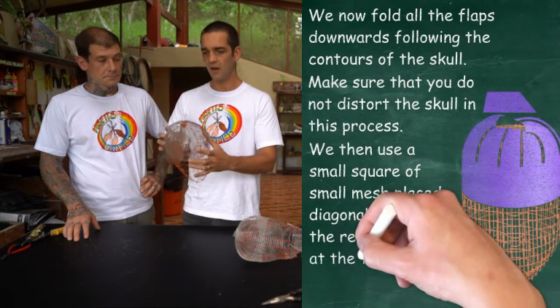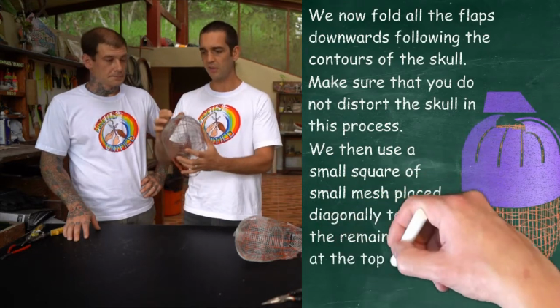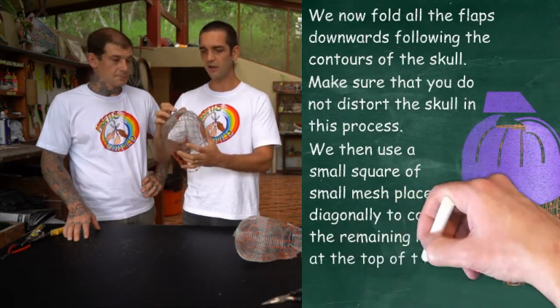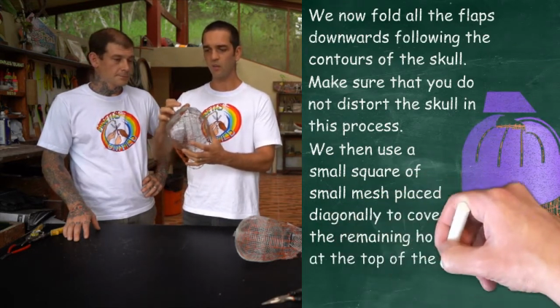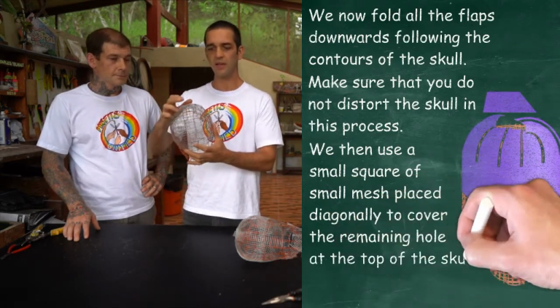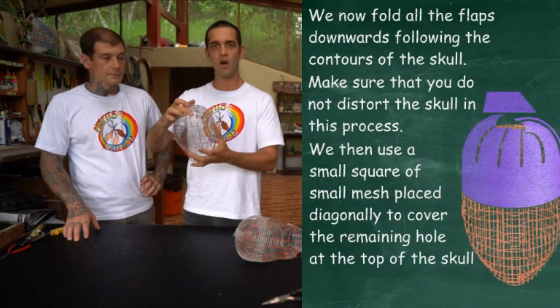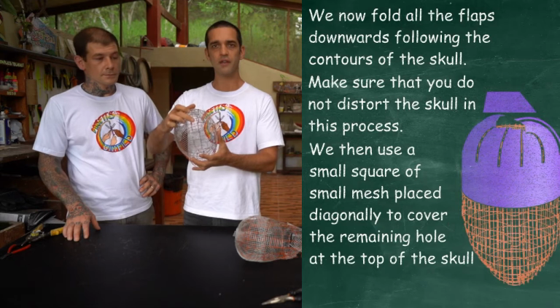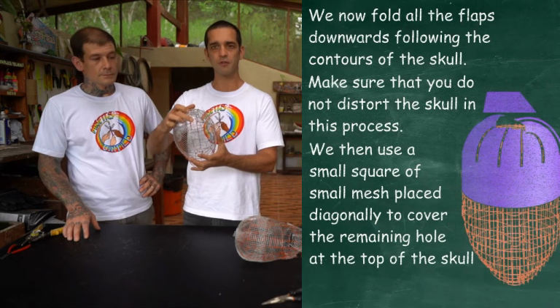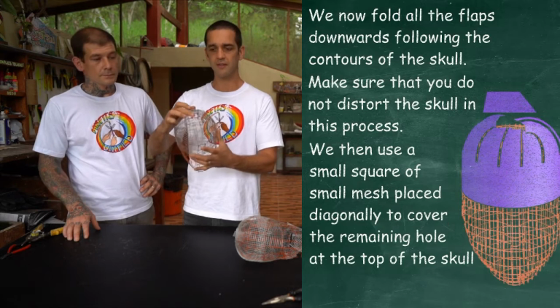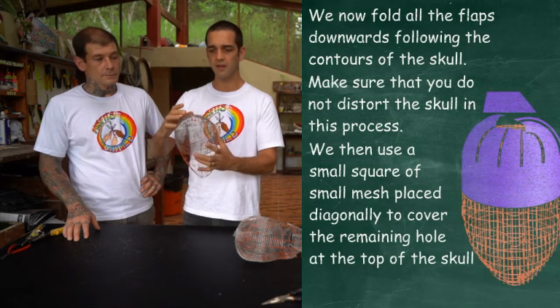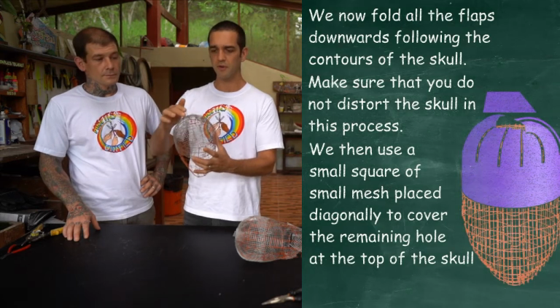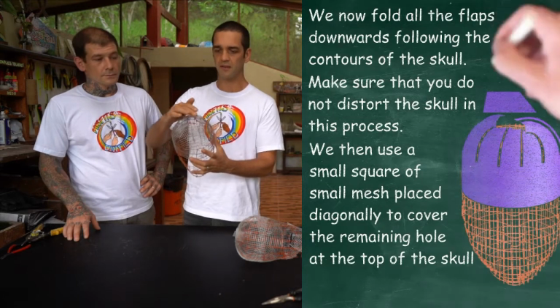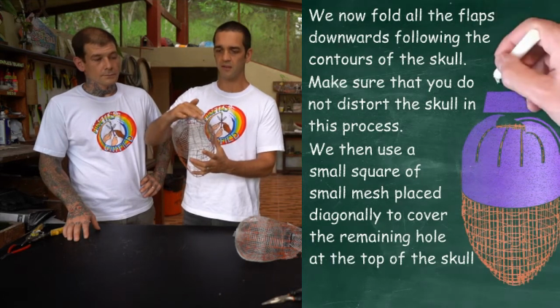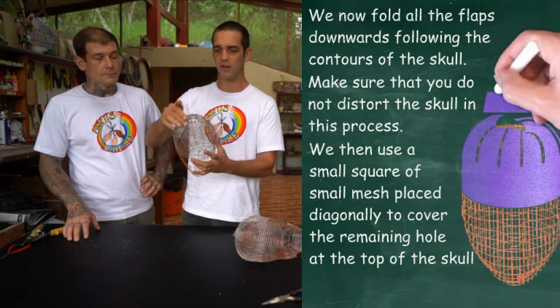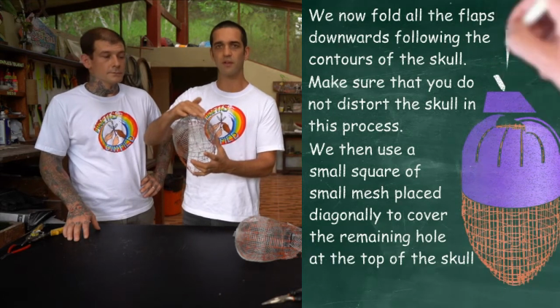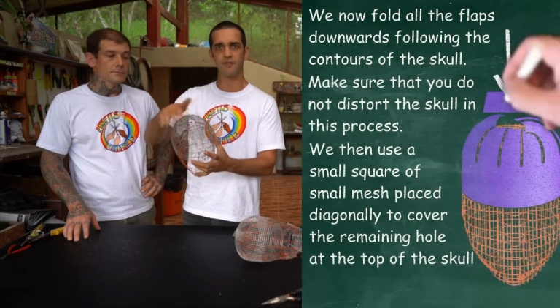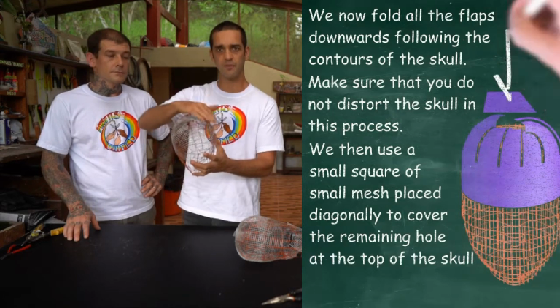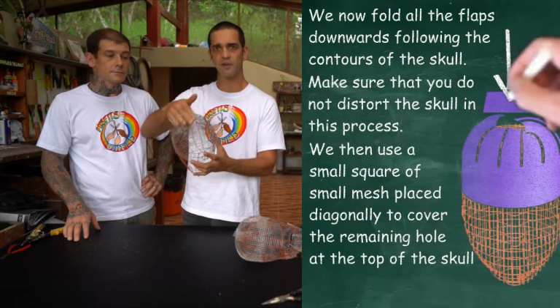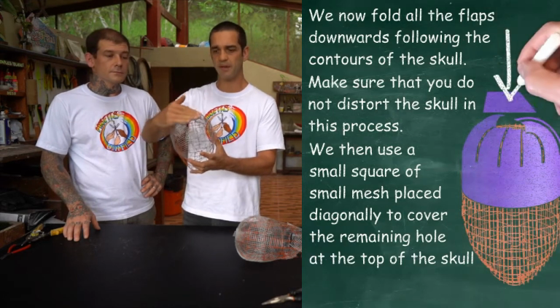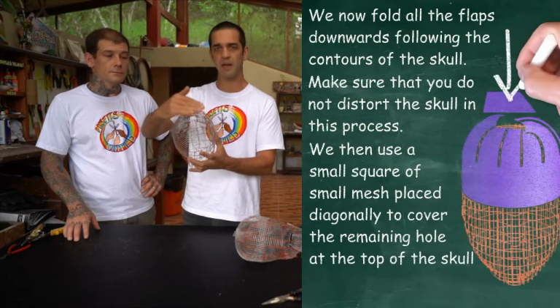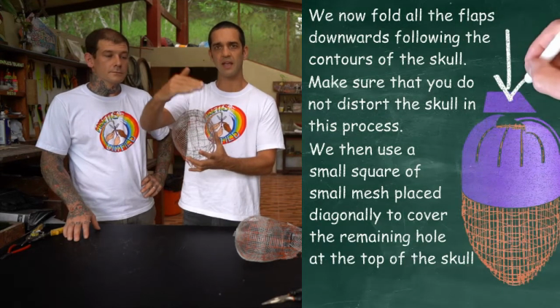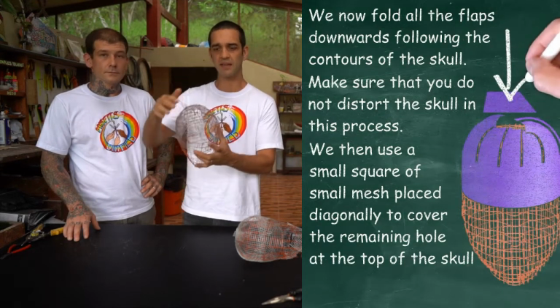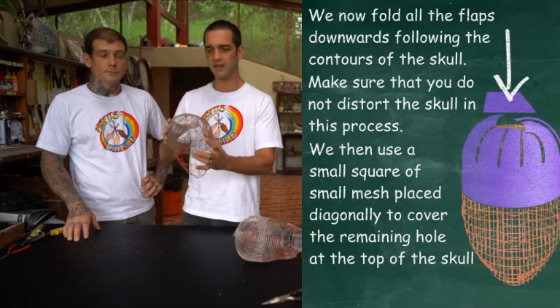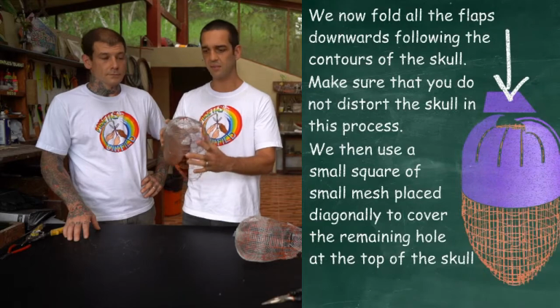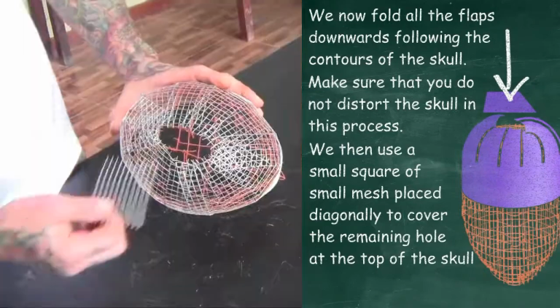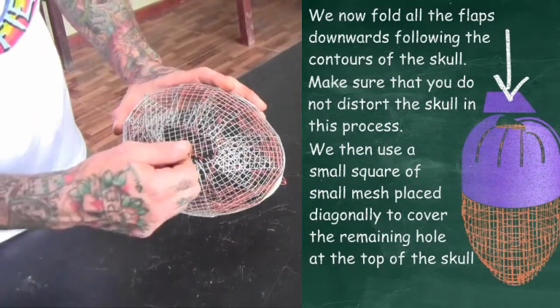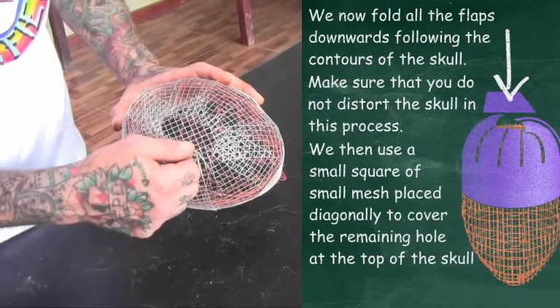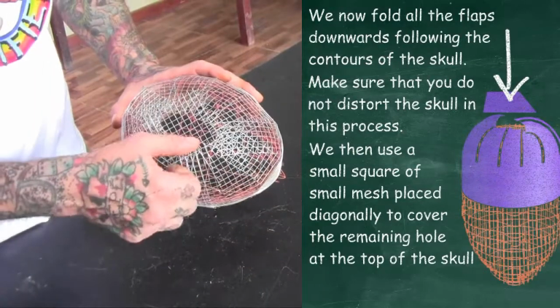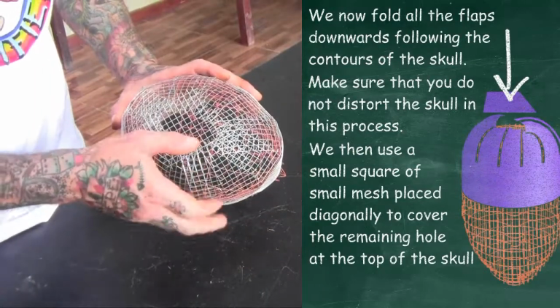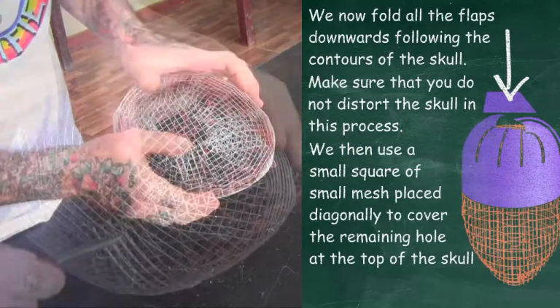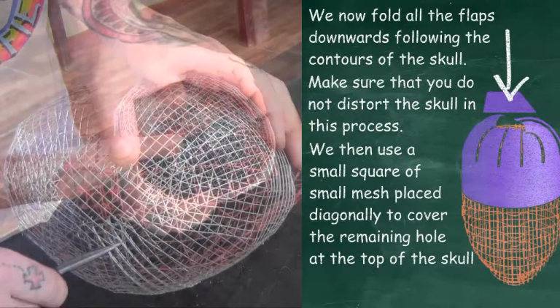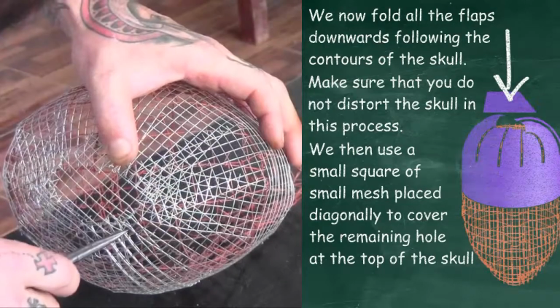I explained earlier that we were leaving a hole at the top for a reason. The reason is so that we don't have lots of flaps overlapping and making the head bigger than it needs to be. So we just take a square piece and patch it.